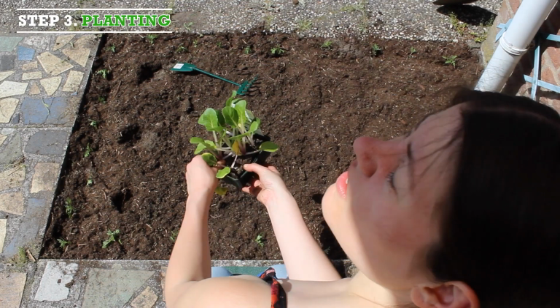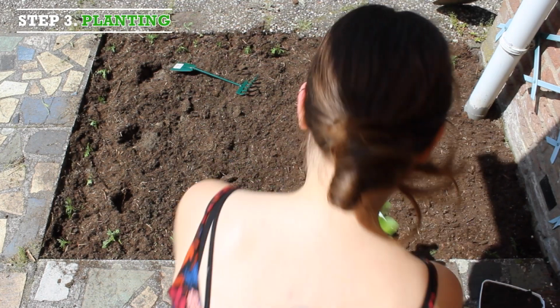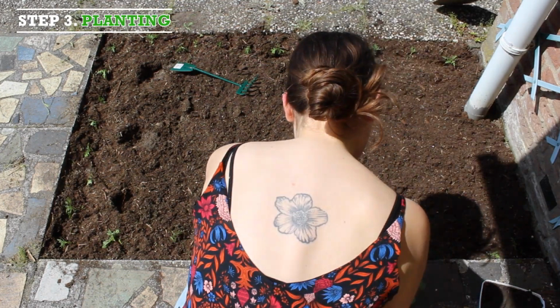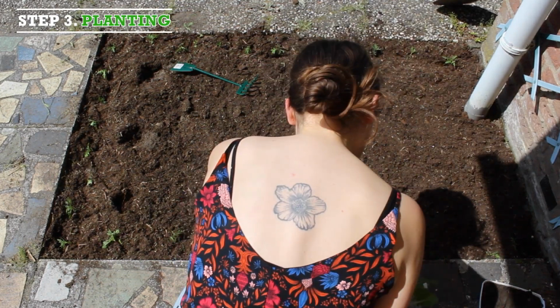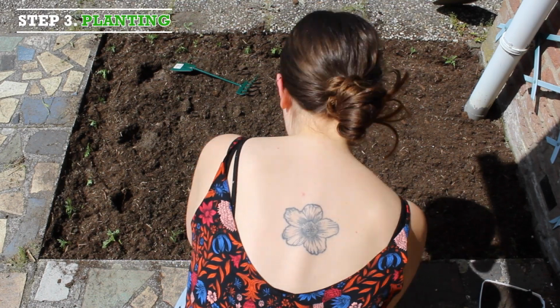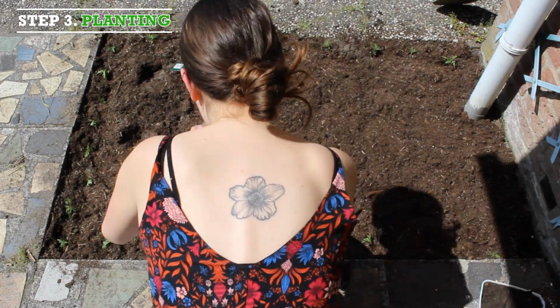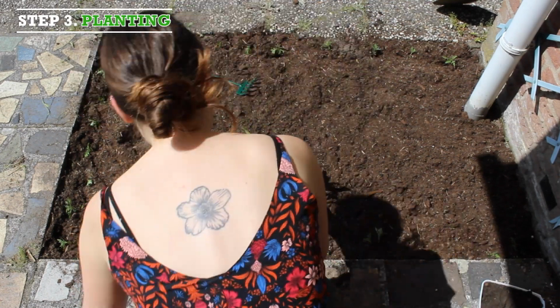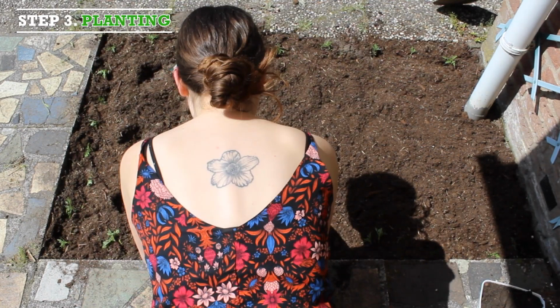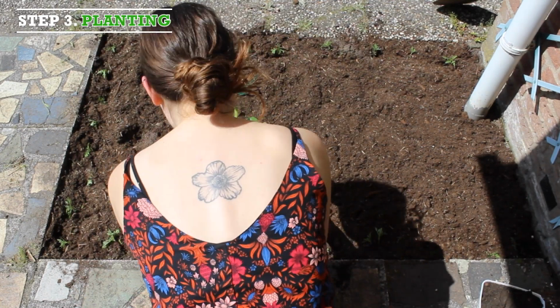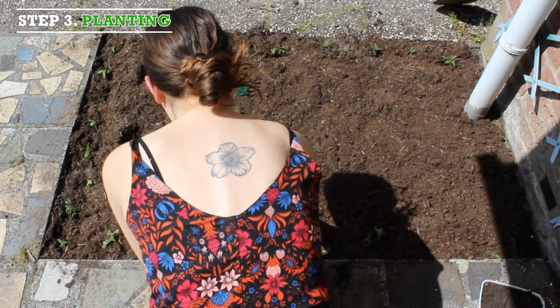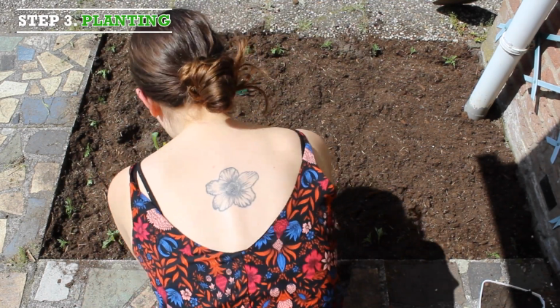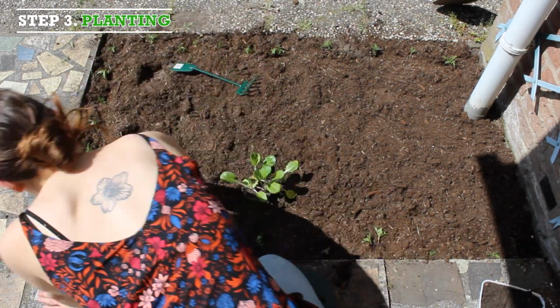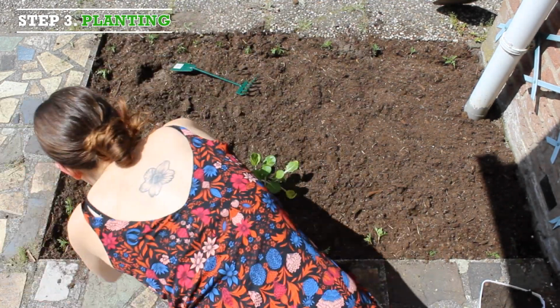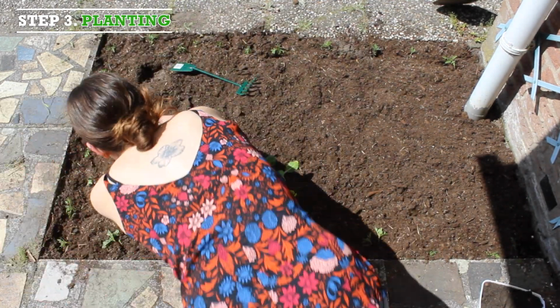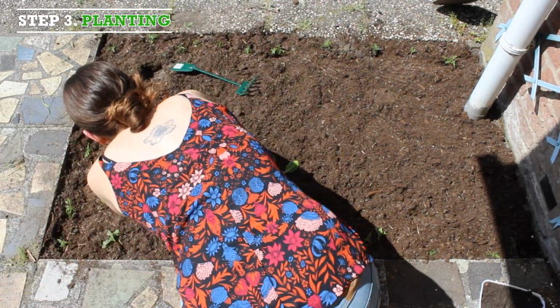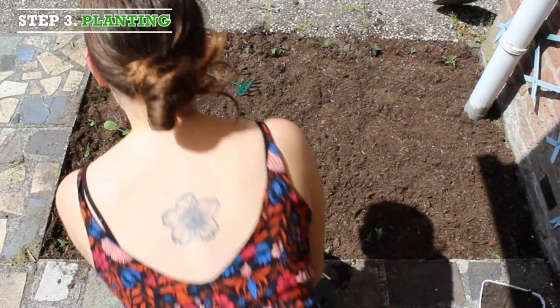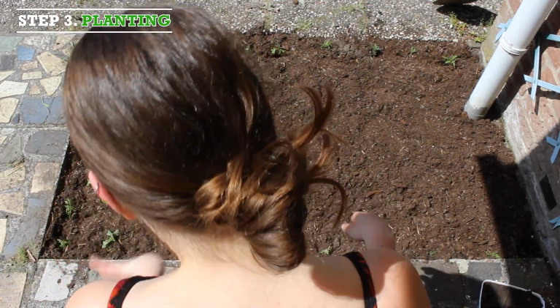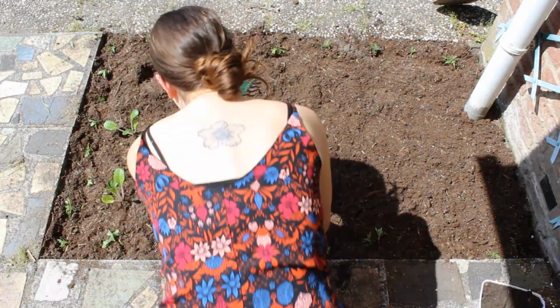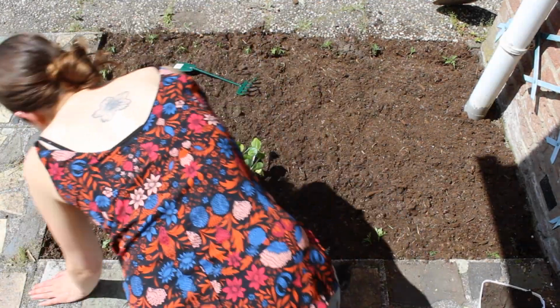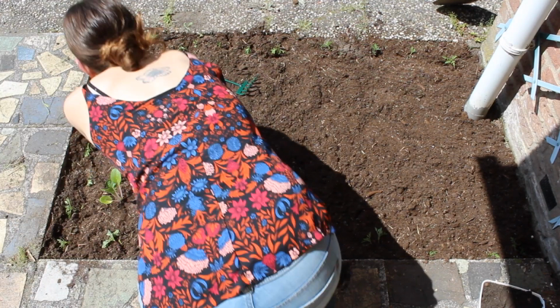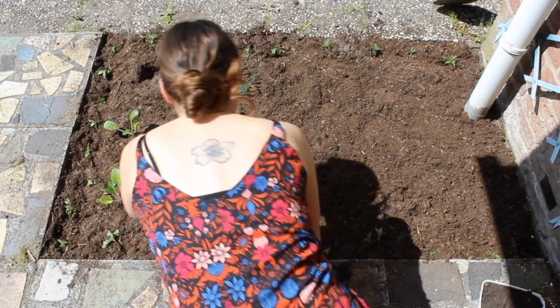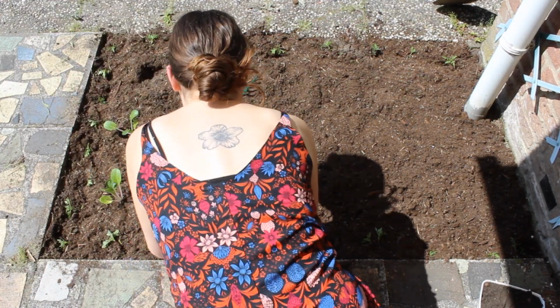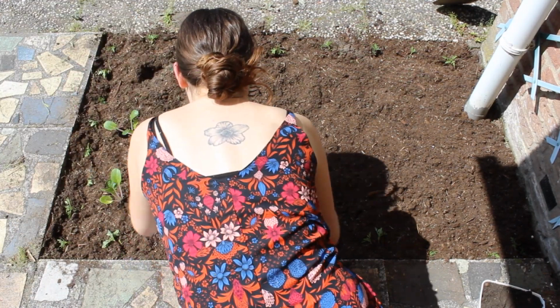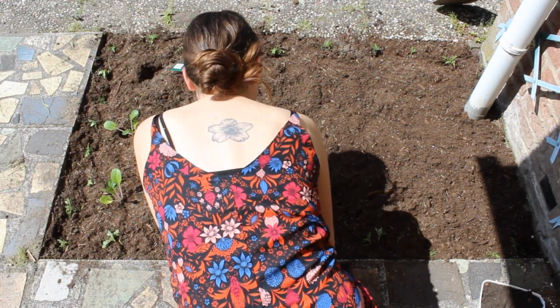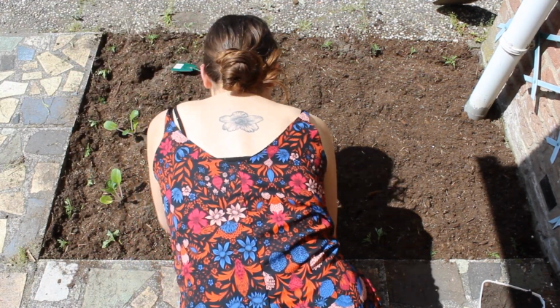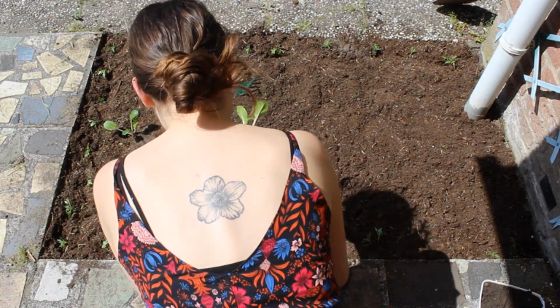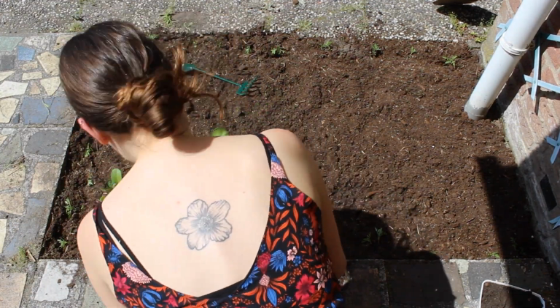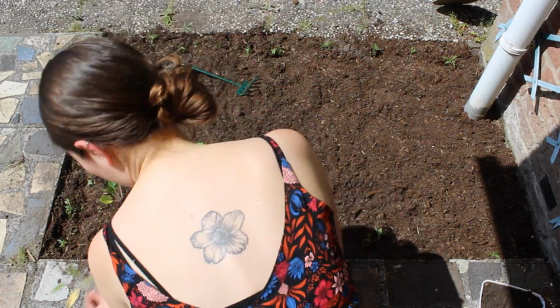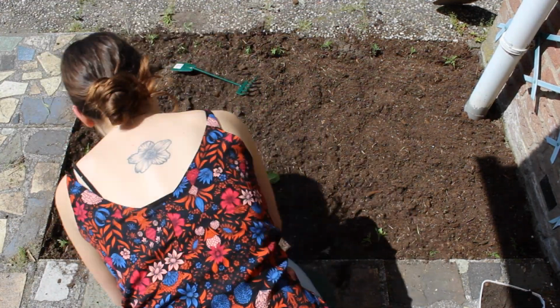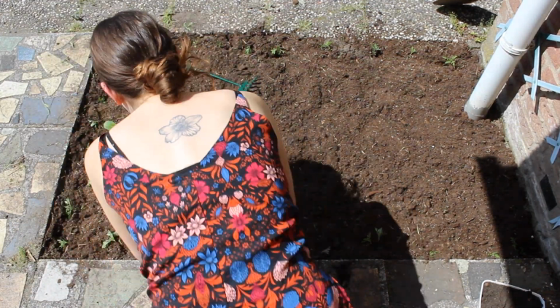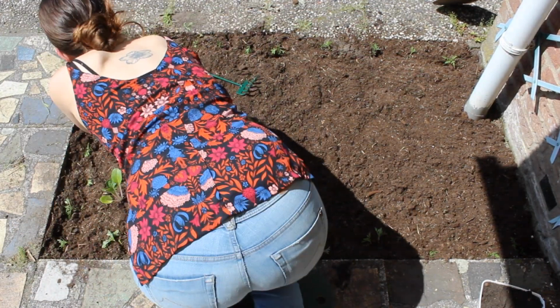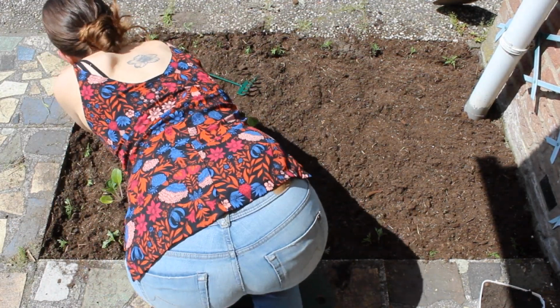Step 3, planting. Make holes to place the plants in. Make sure there is enough space between the plants, let's say around 30 cm.